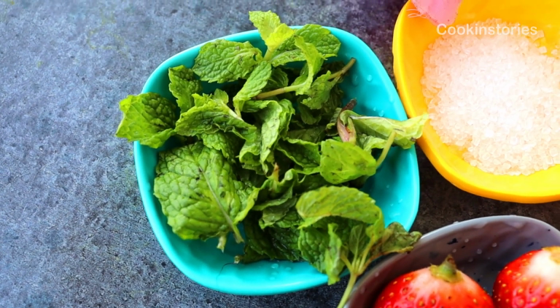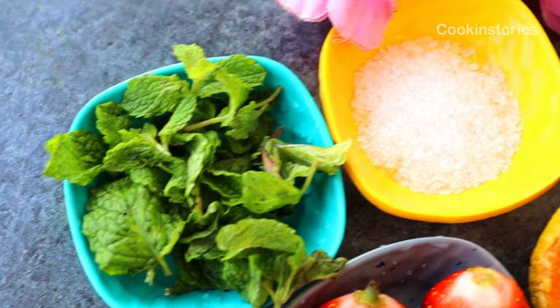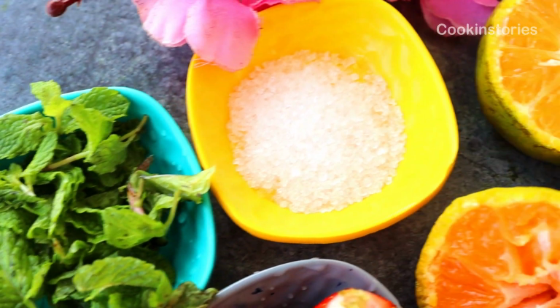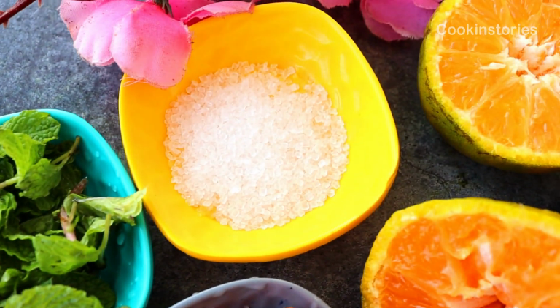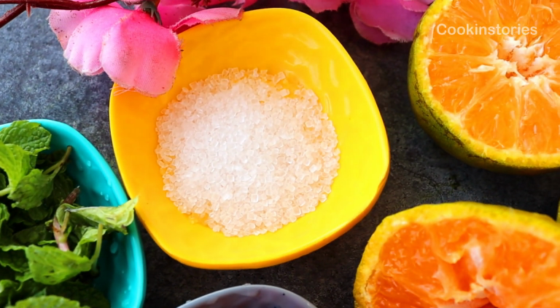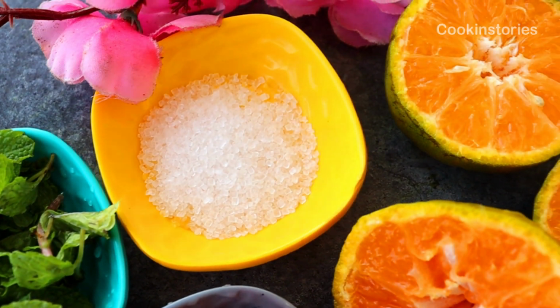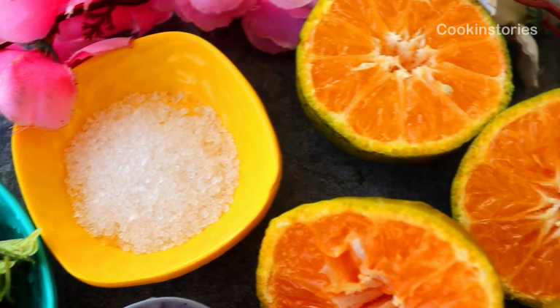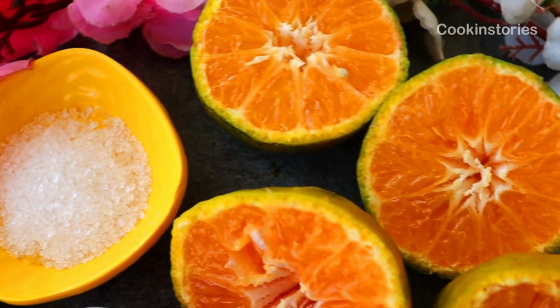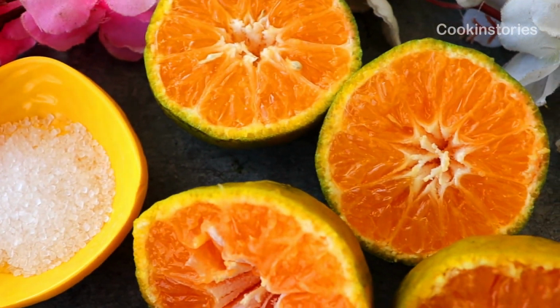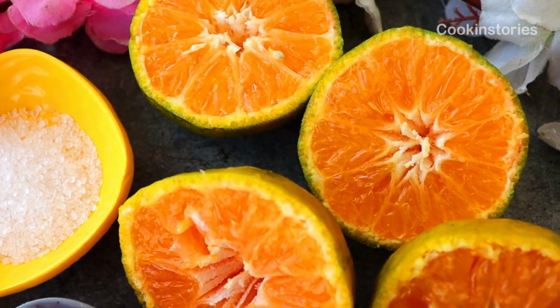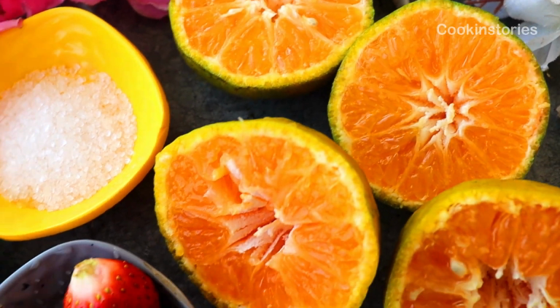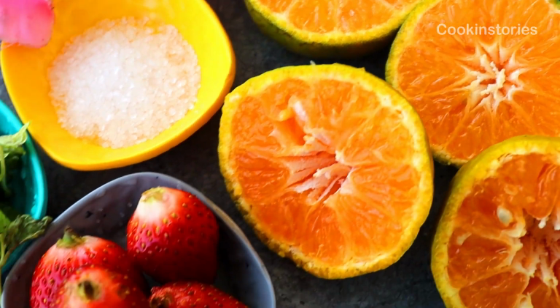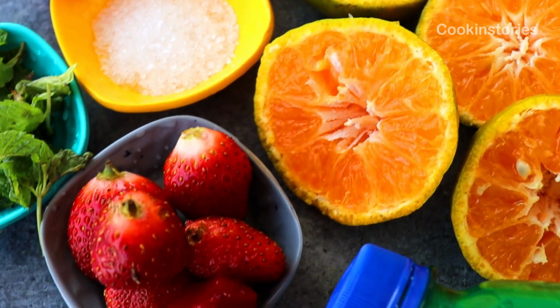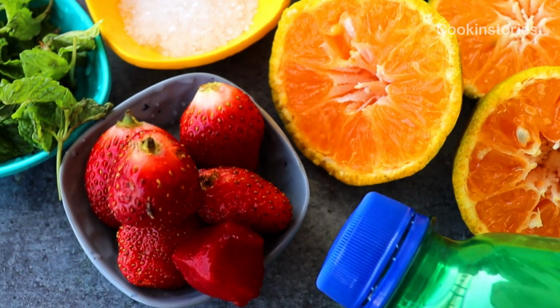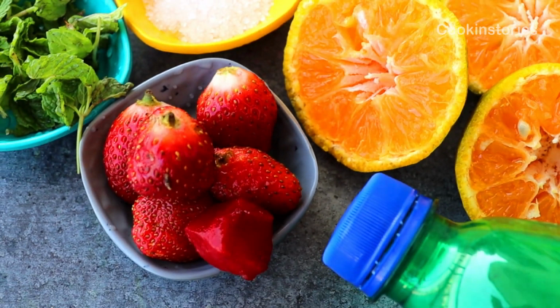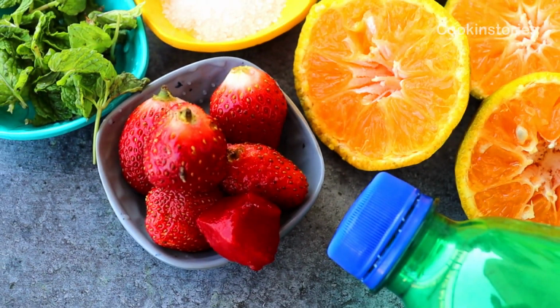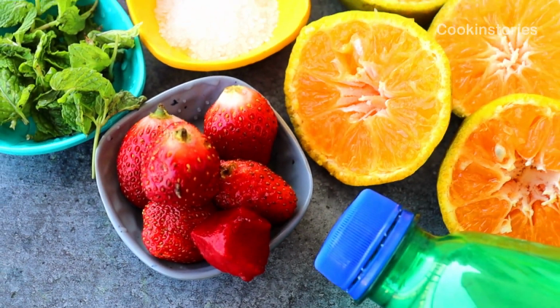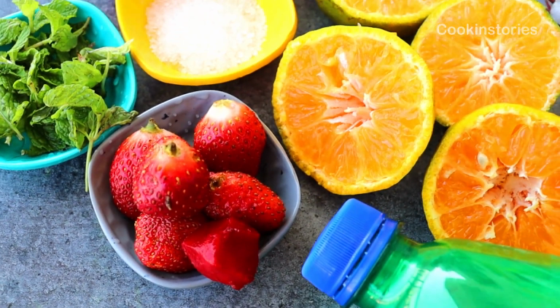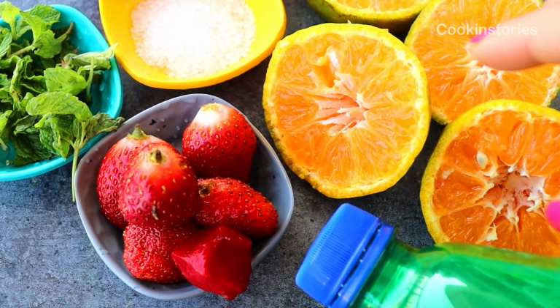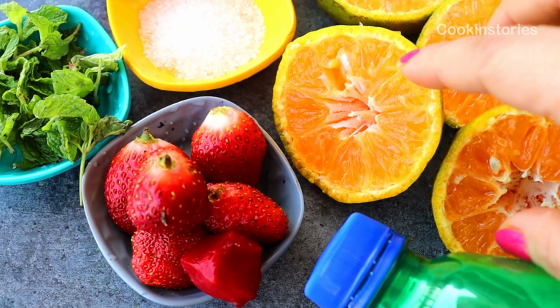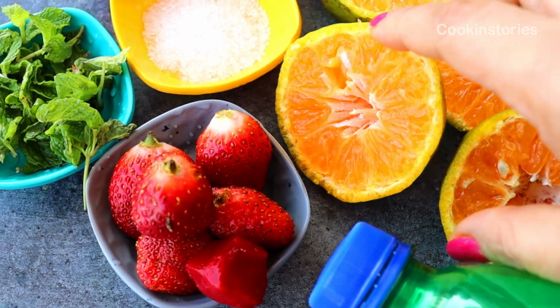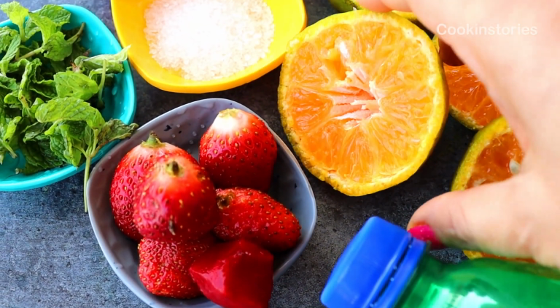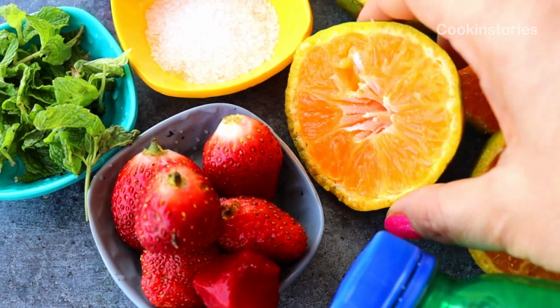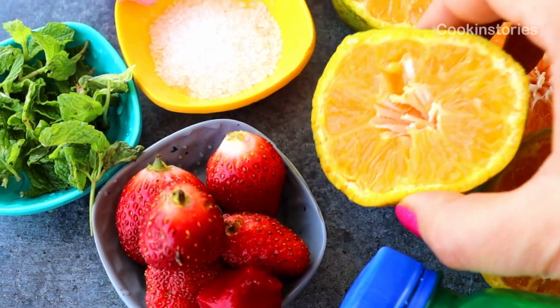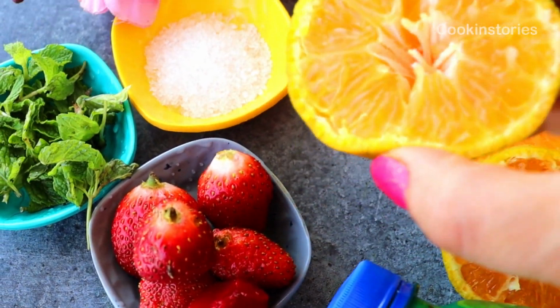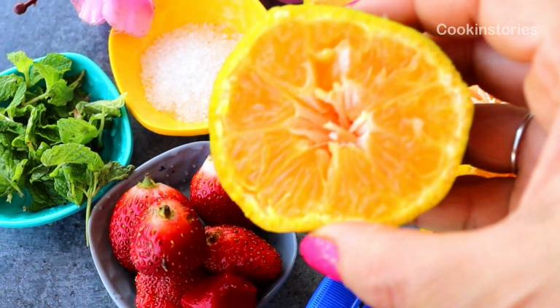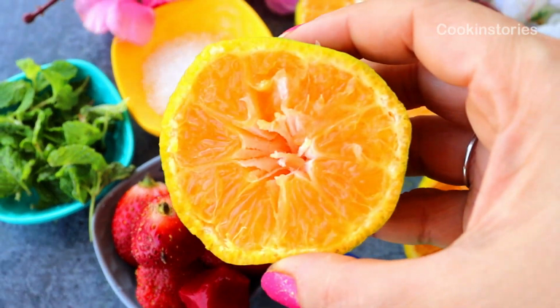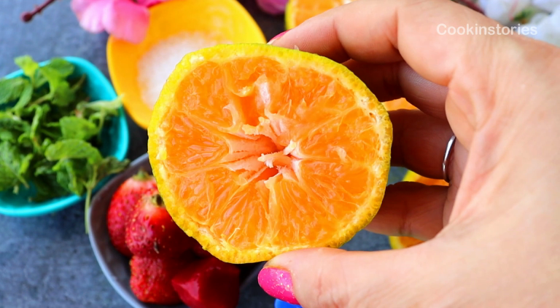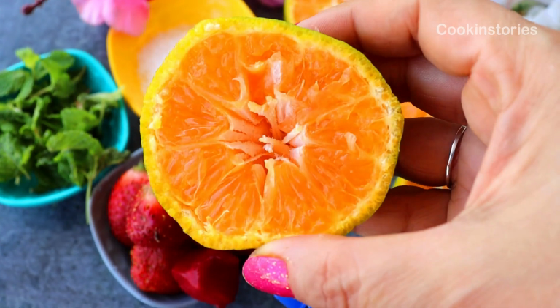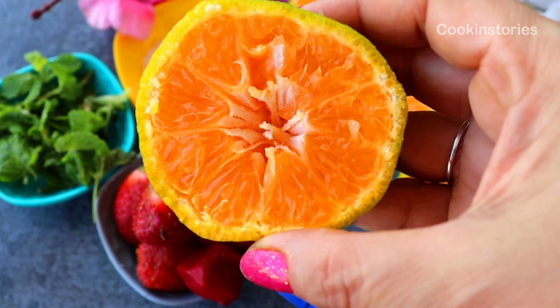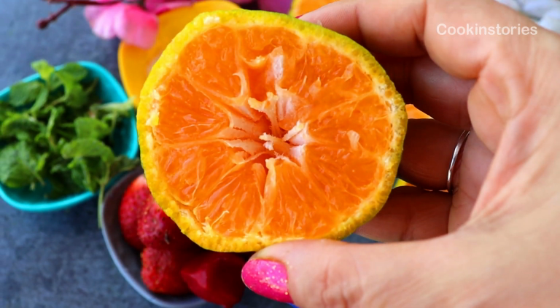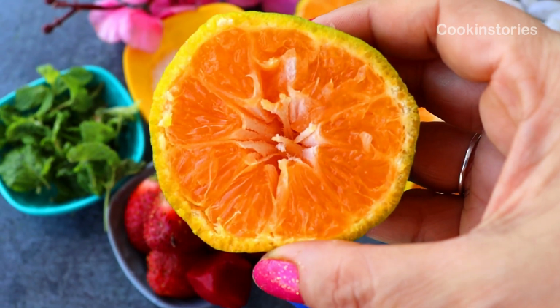The ingredients are mint leaves, sugar, orange, sparkling water, and our lovely red strawberries. First of all, take the orange.